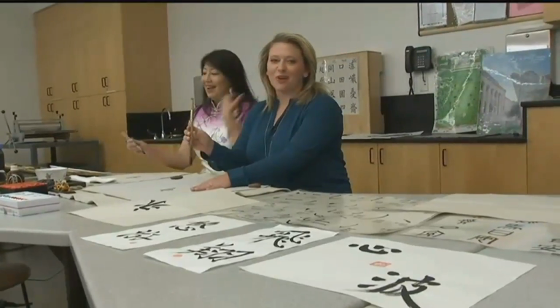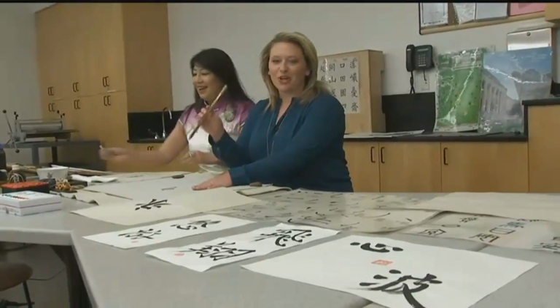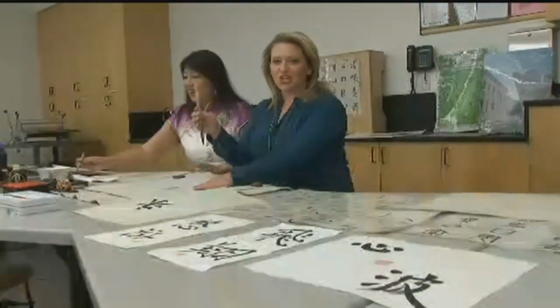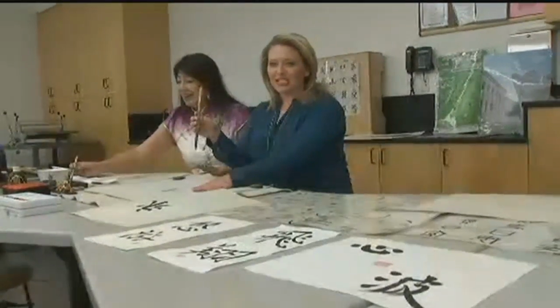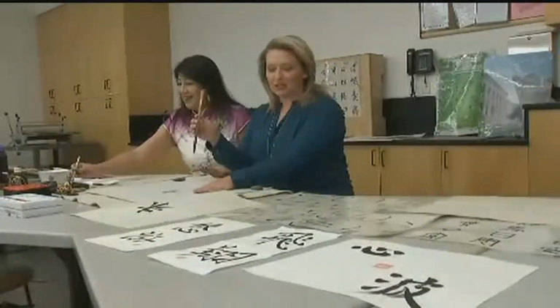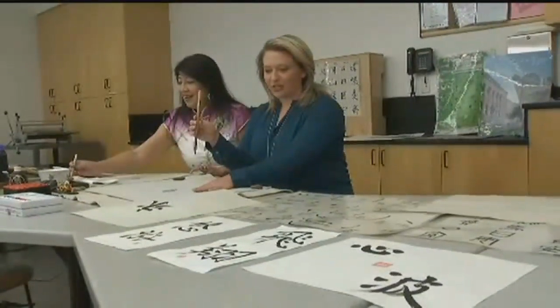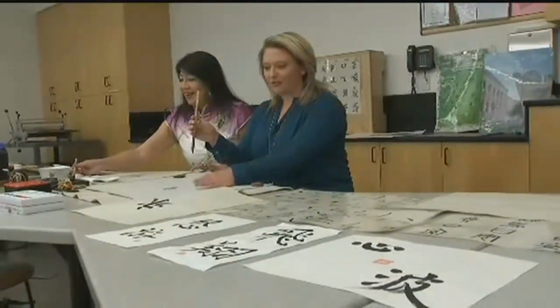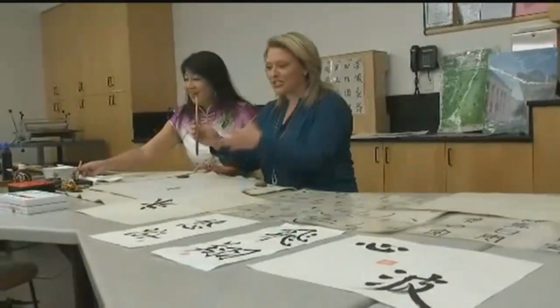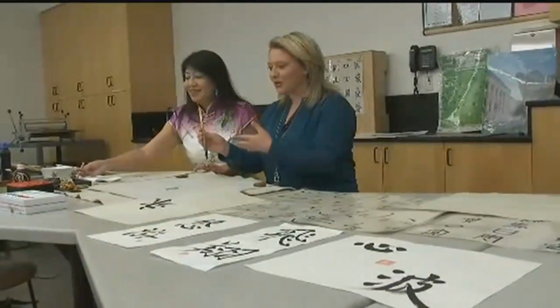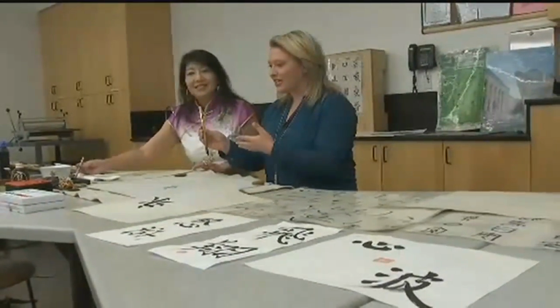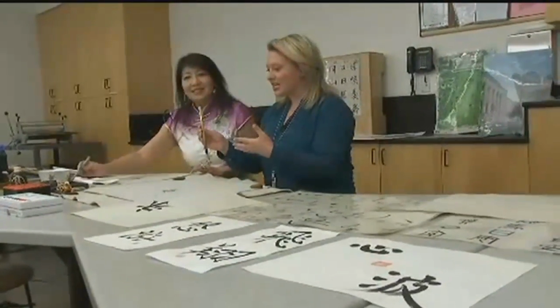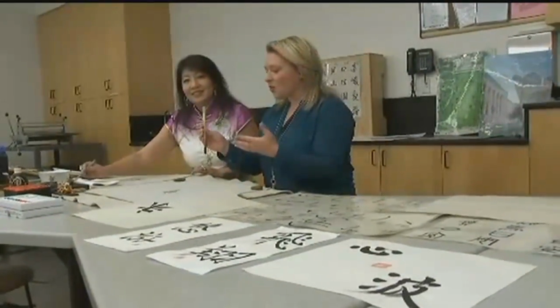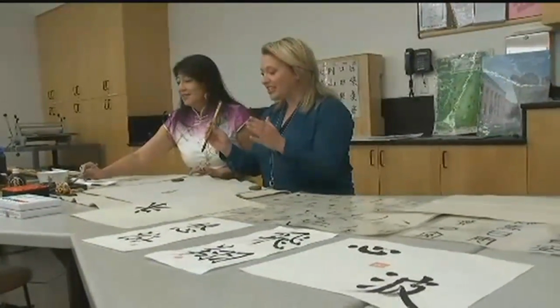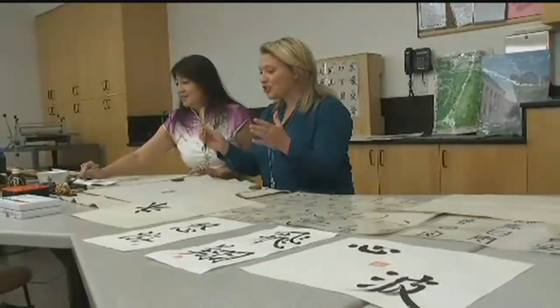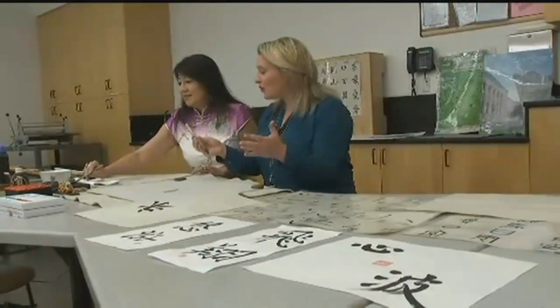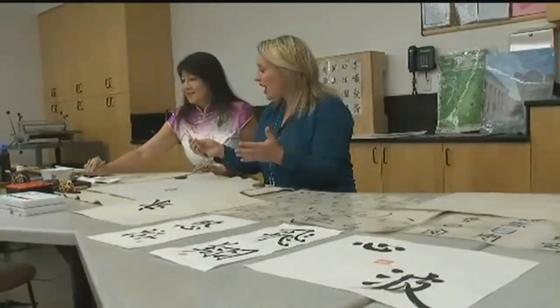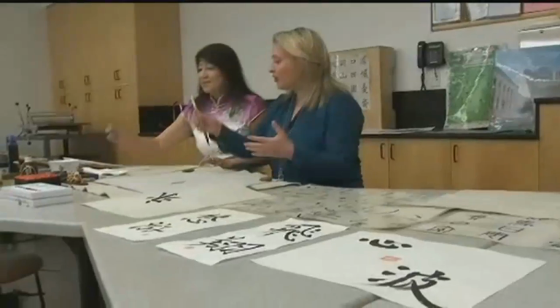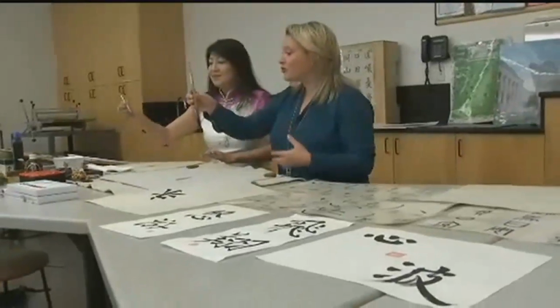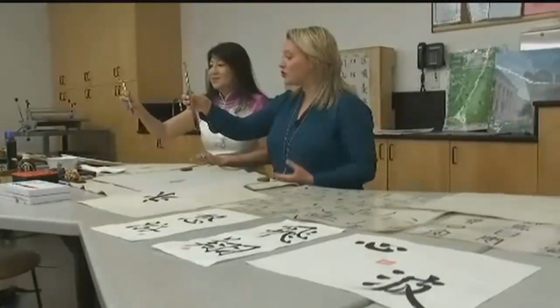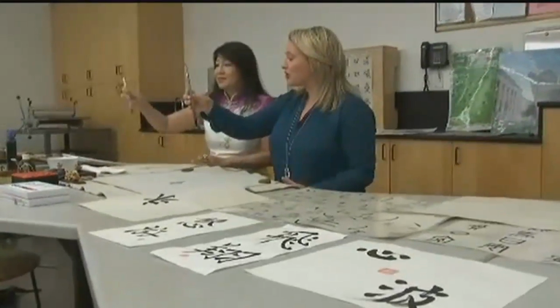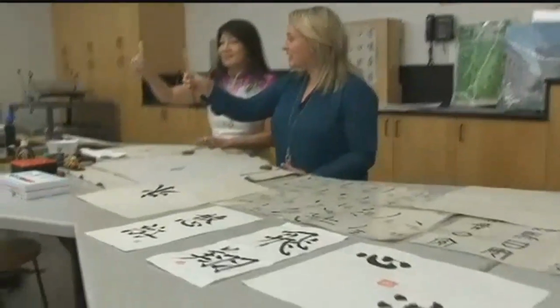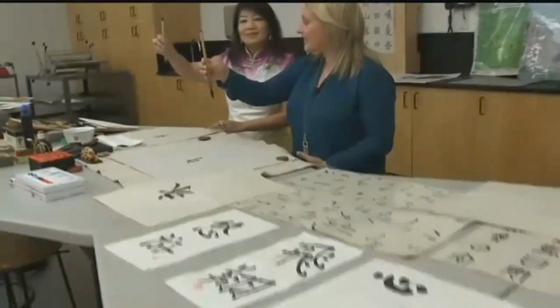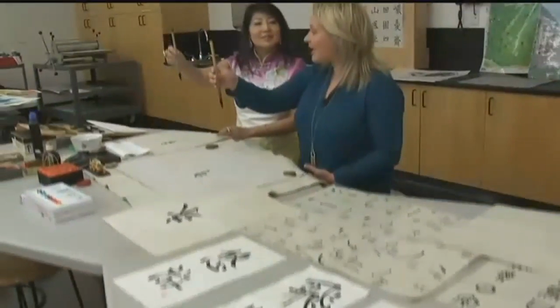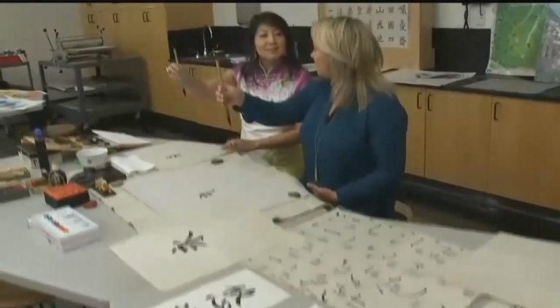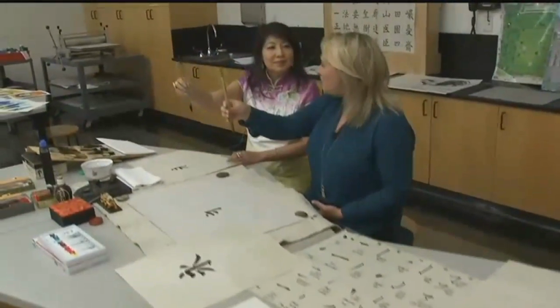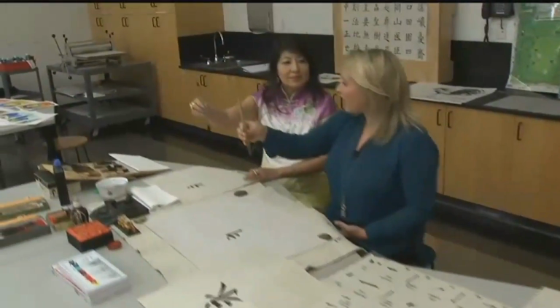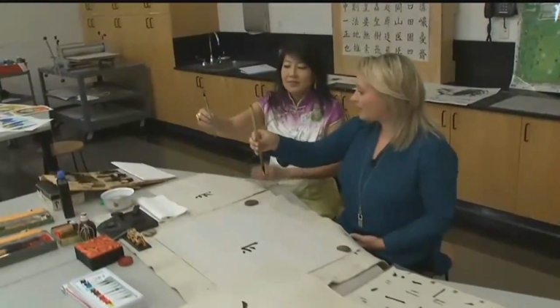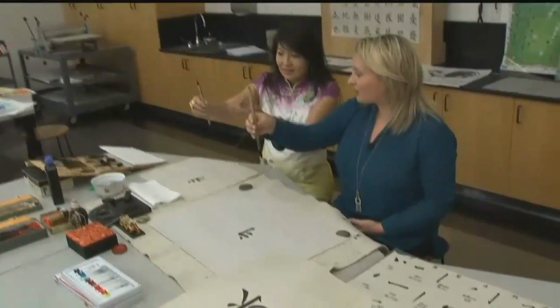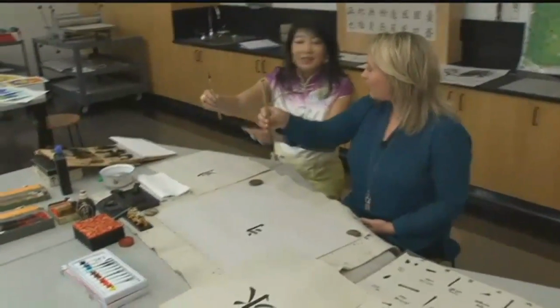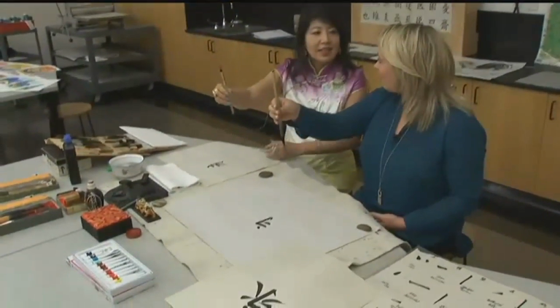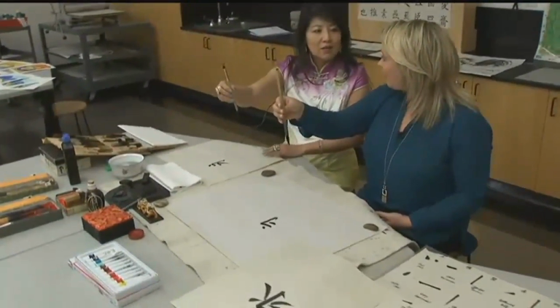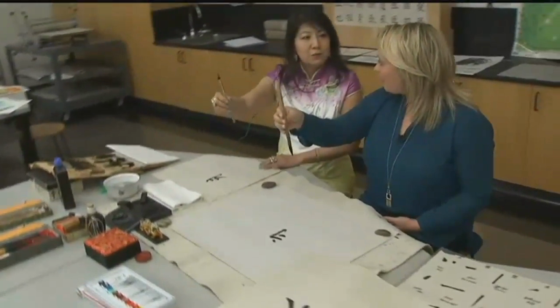This is fun. We're talking Chinese calligraphy. Valda is here with us. This is so tough — you have to hold your brush like this. Take everything you know about writing and throw it out the window. It's like kung fu.